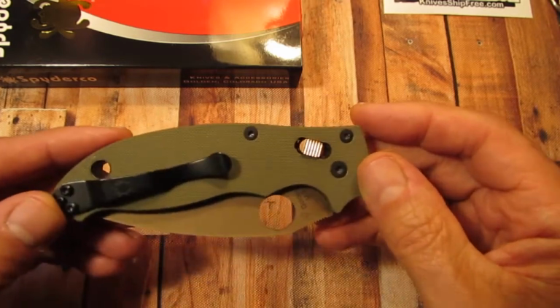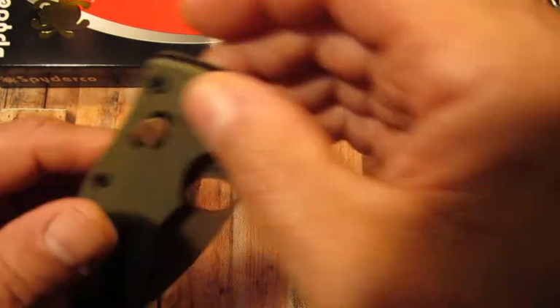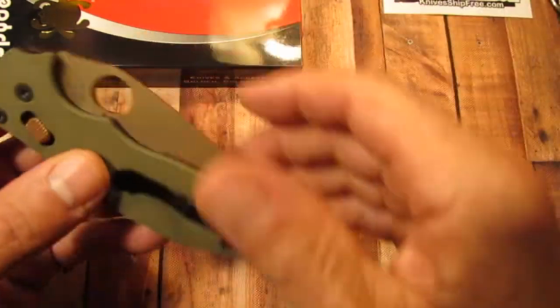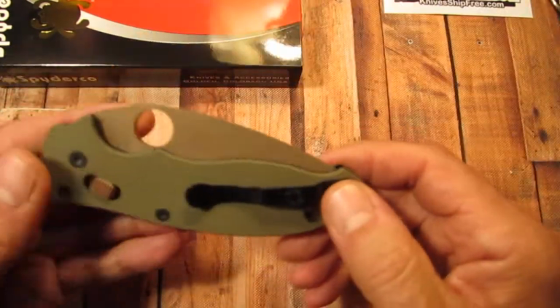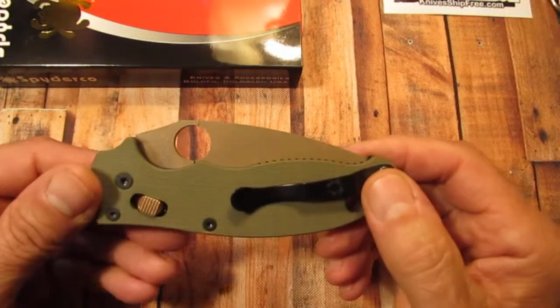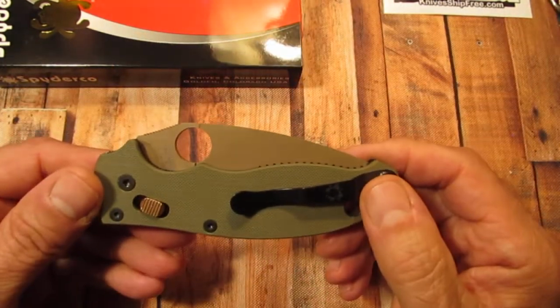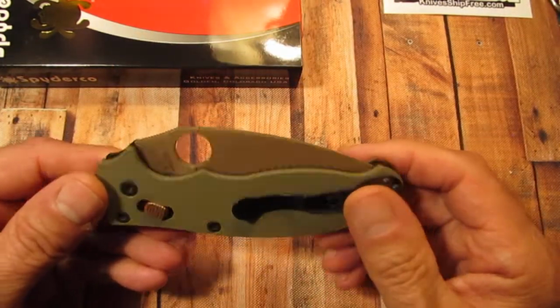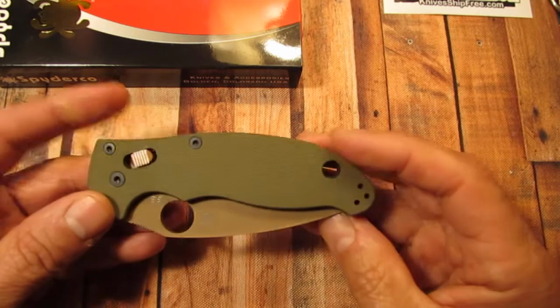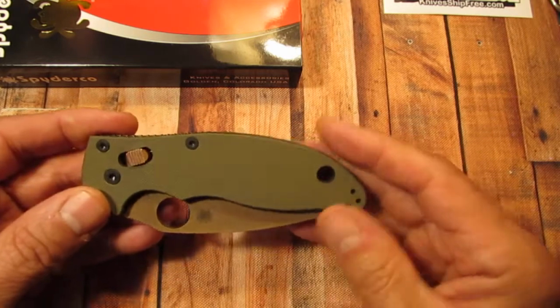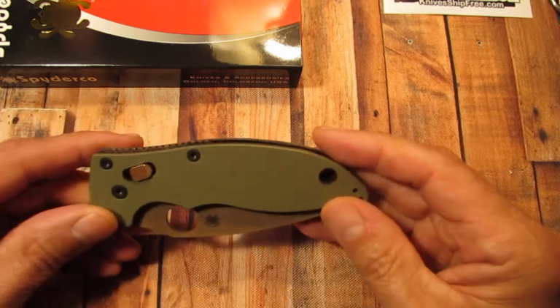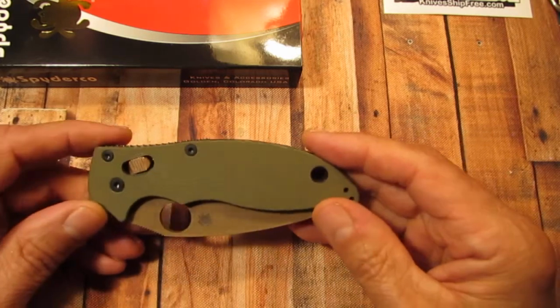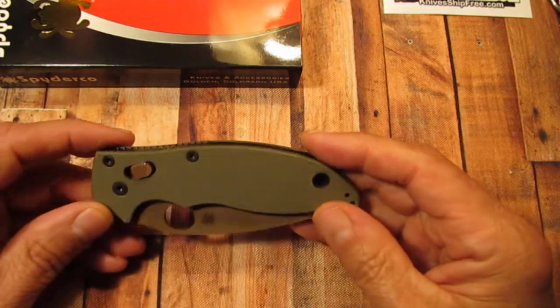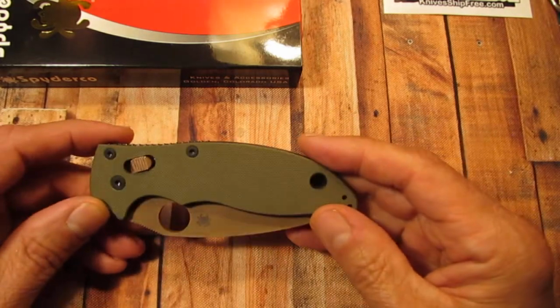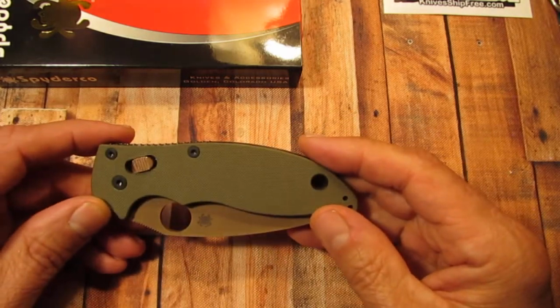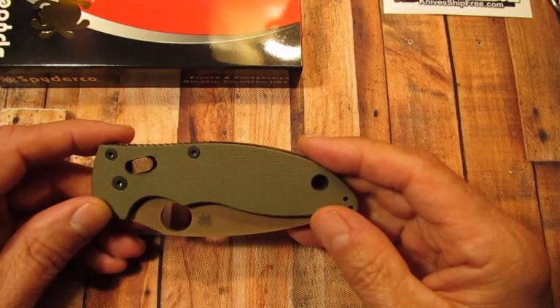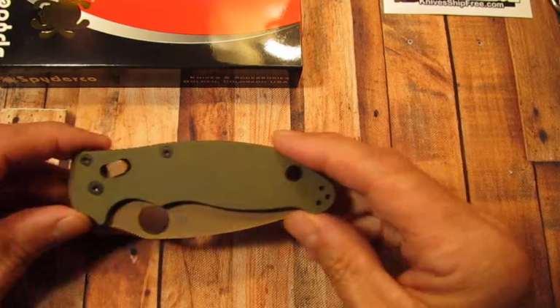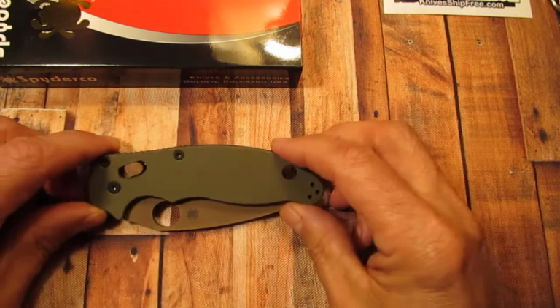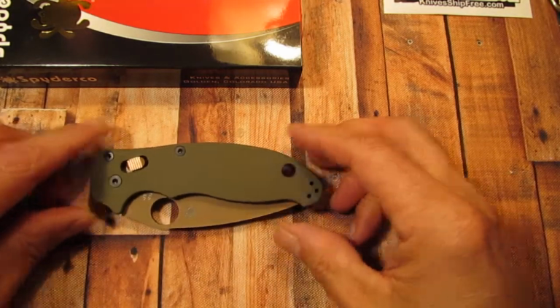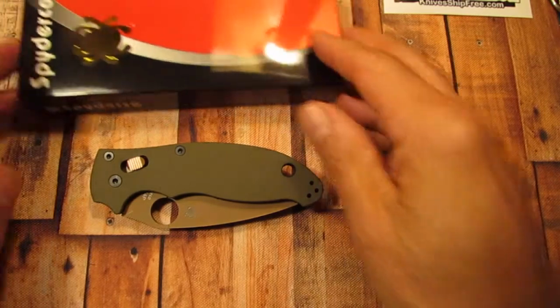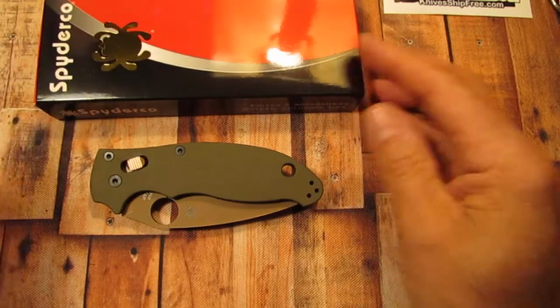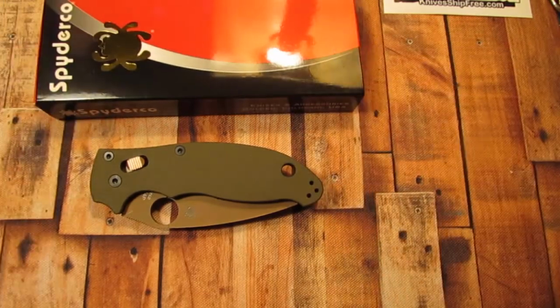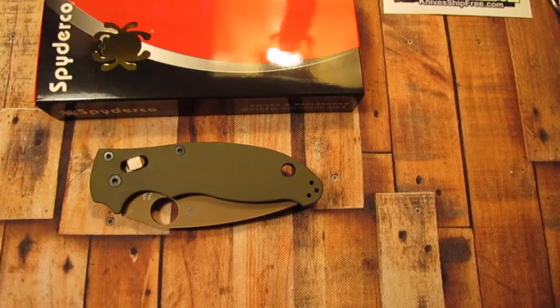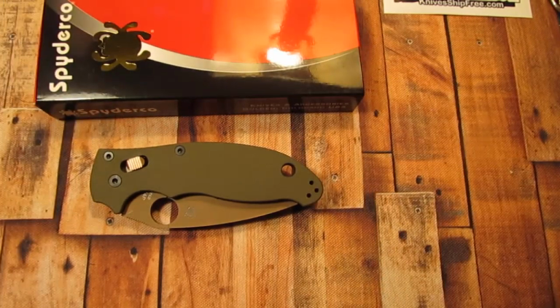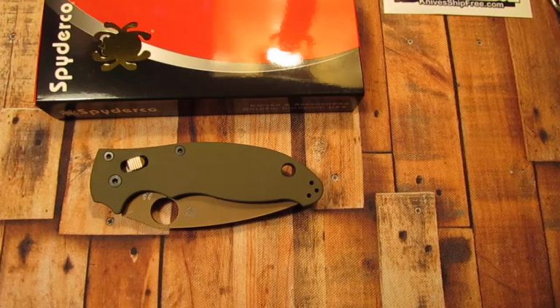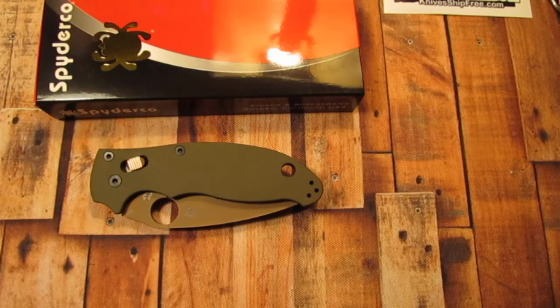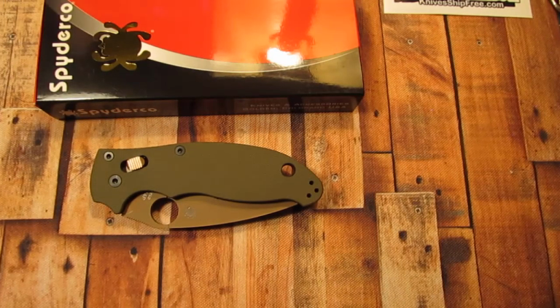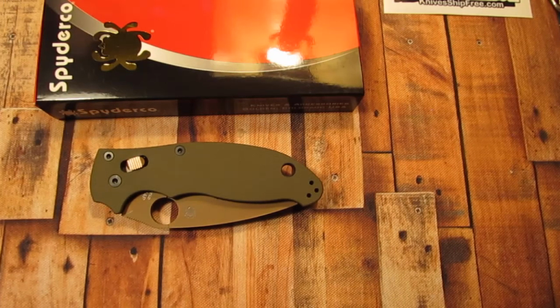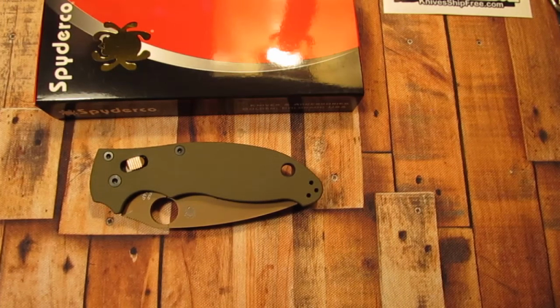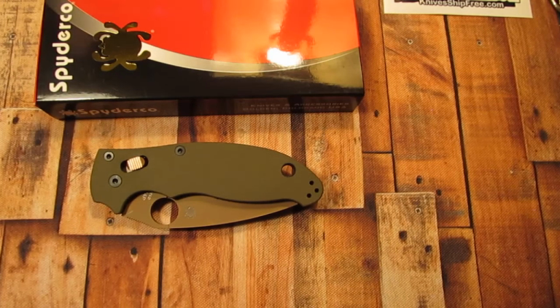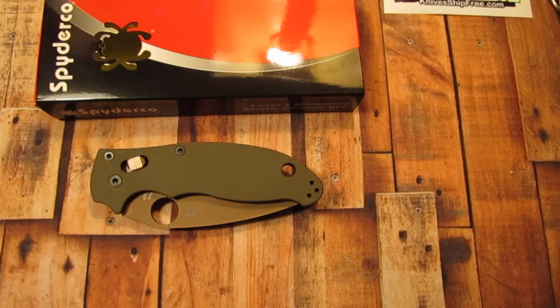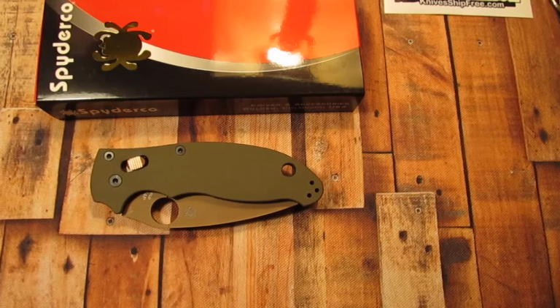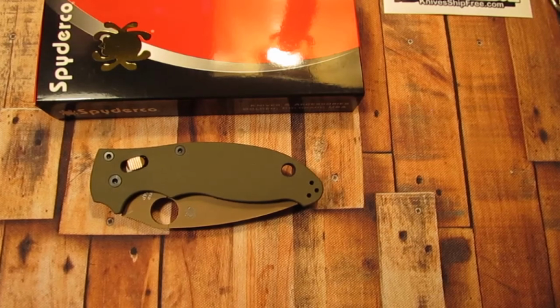So what do you think? Well, that's my short review of this knife. I hope you have a nice day — you guys take care and have a great day.